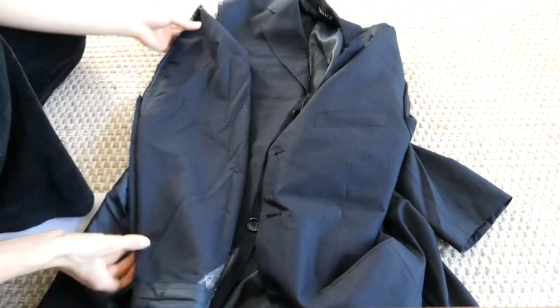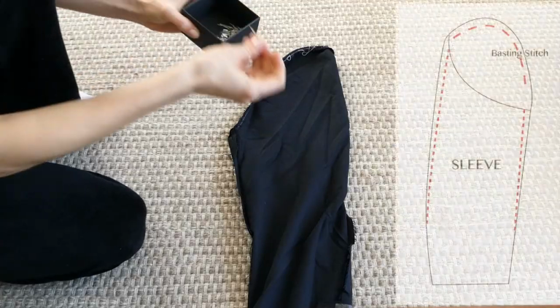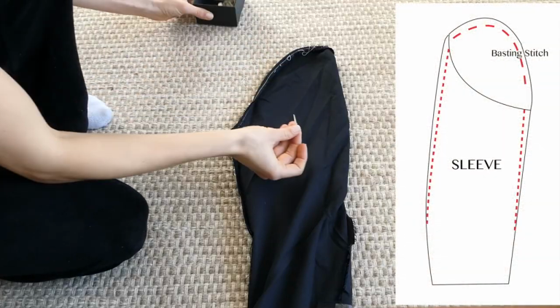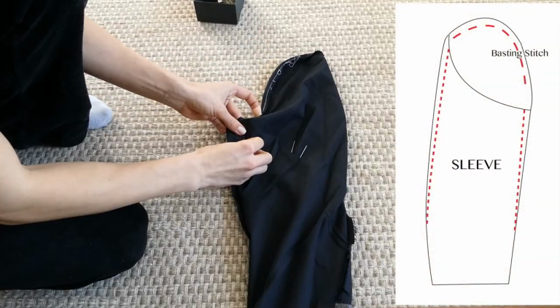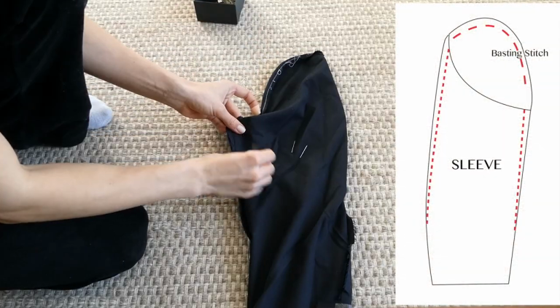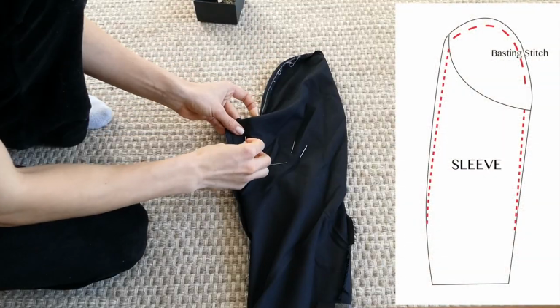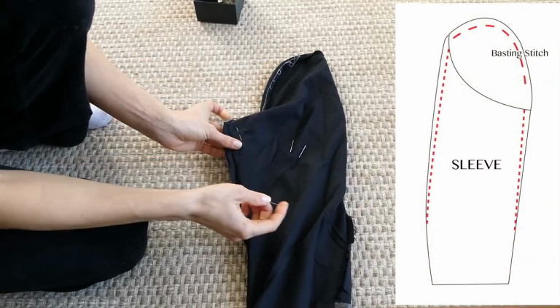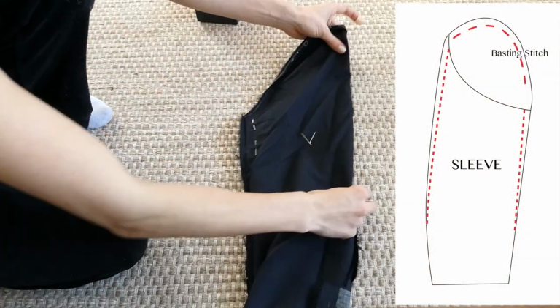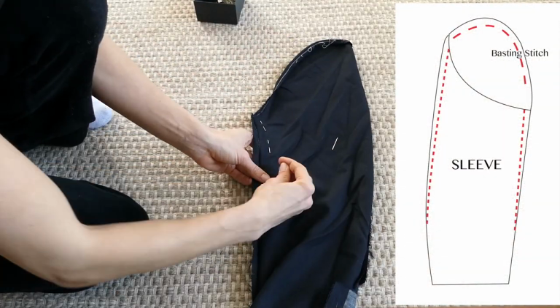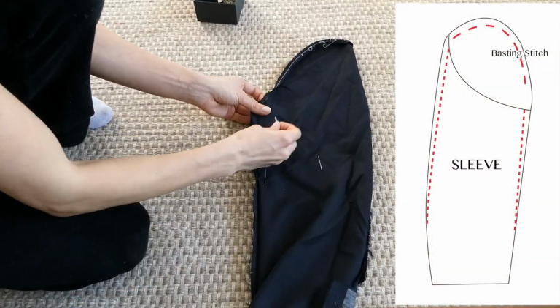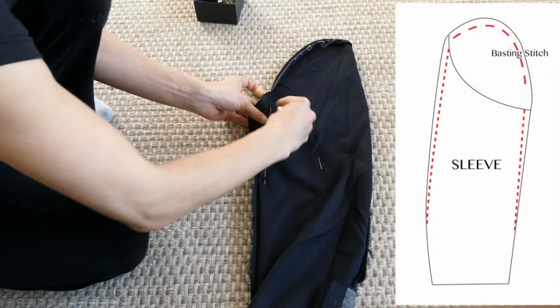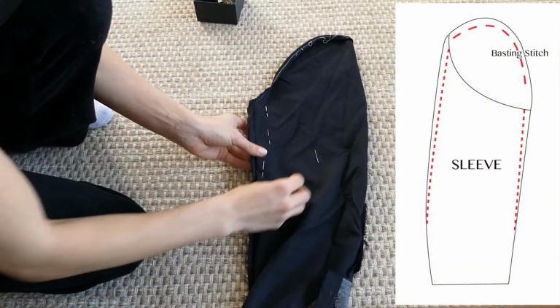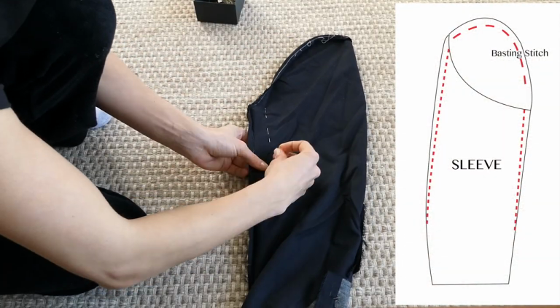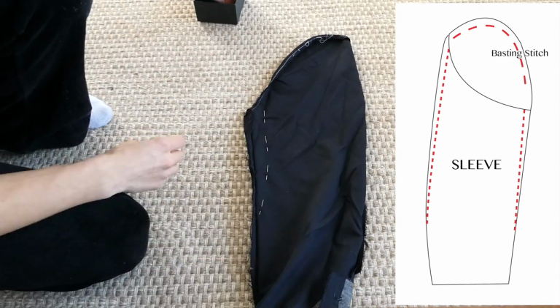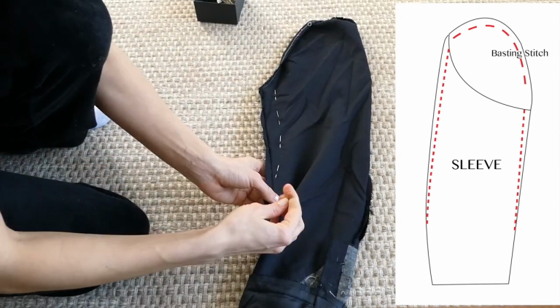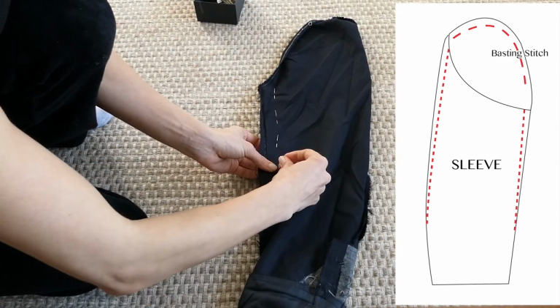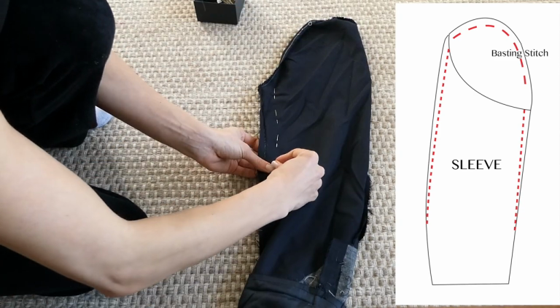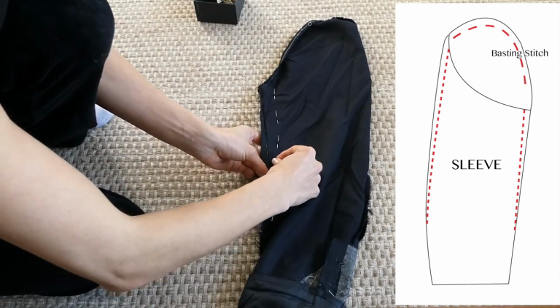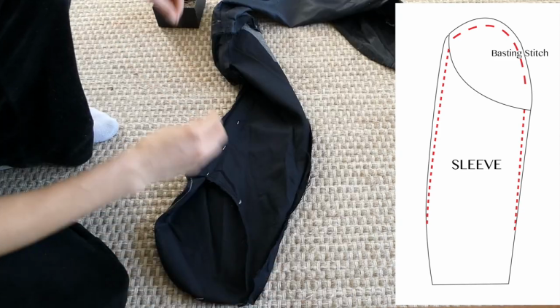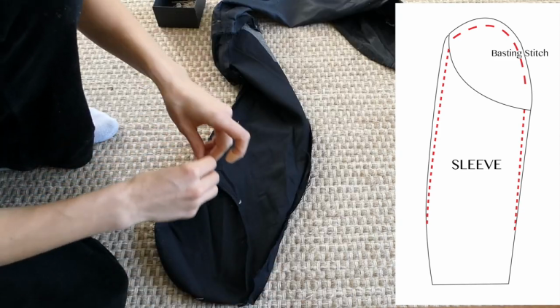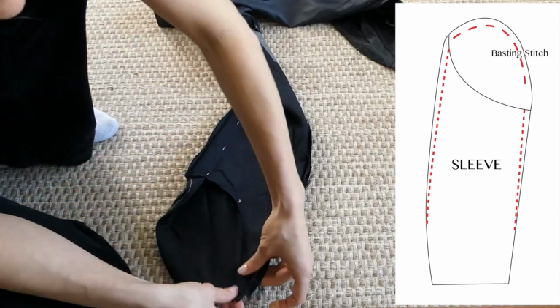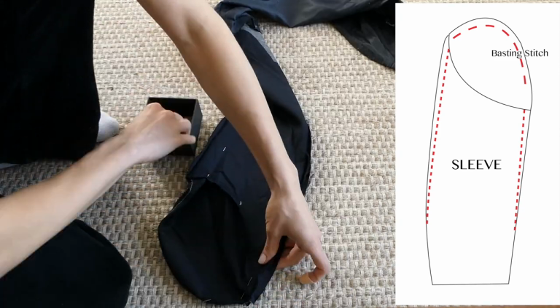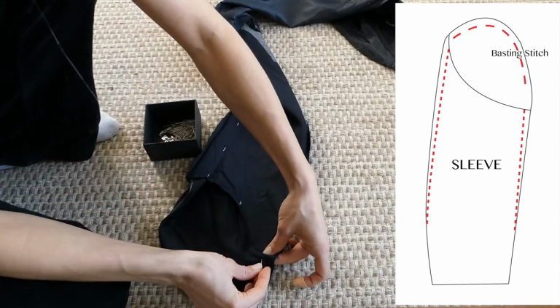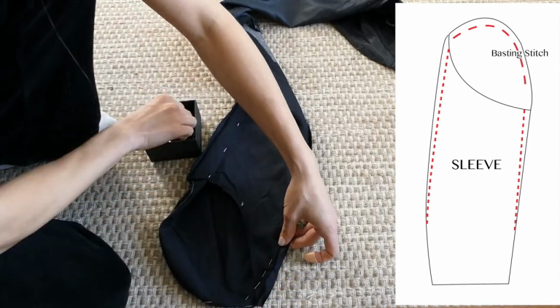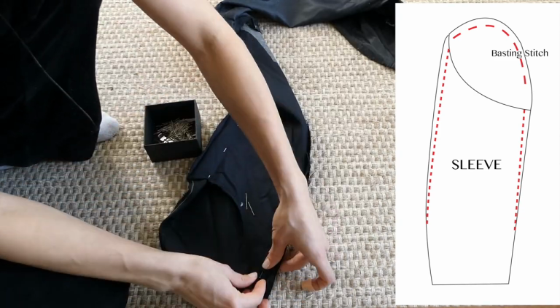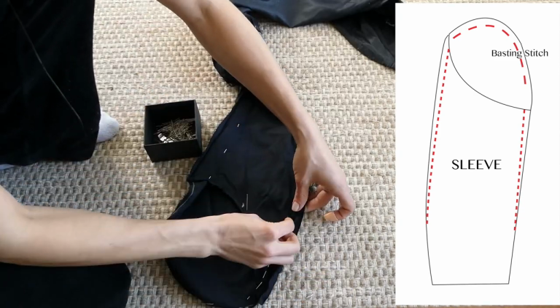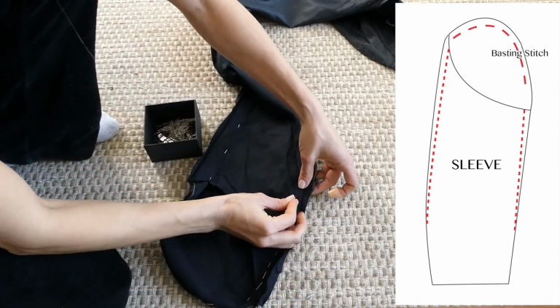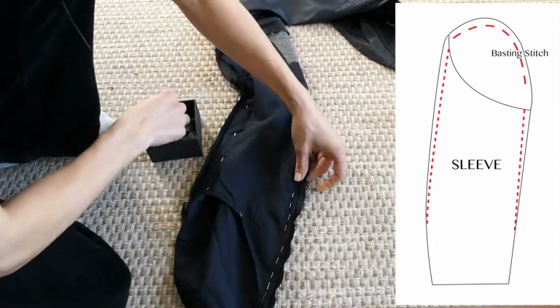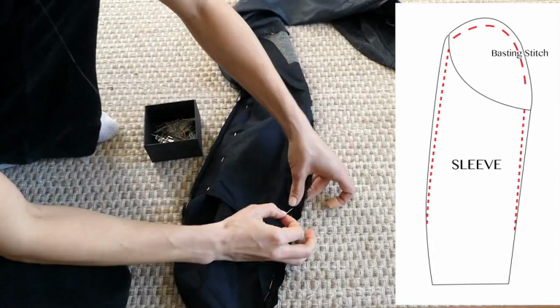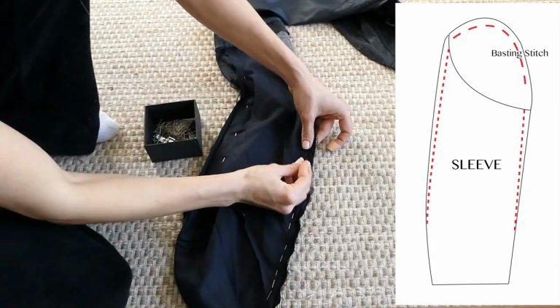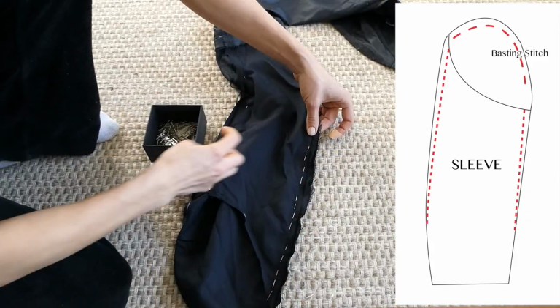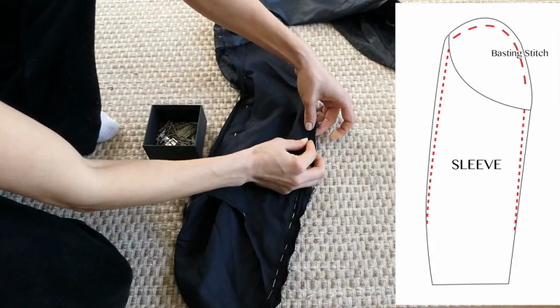Pin the sleeve to show how much you'd like it to be reduced by. This is a preference of how much you actually want to be taking the jacket in, so make sure to try it on a bunch during this phase to make sure you get a fit that you like.